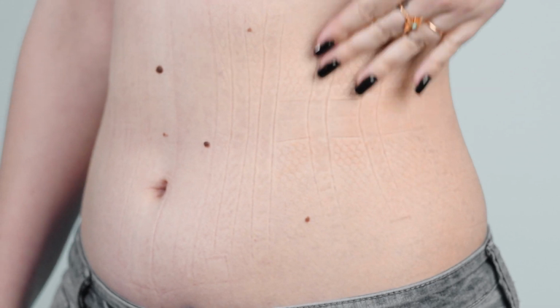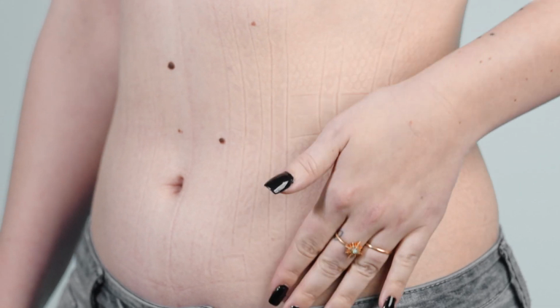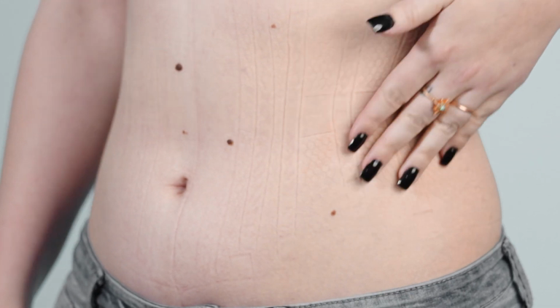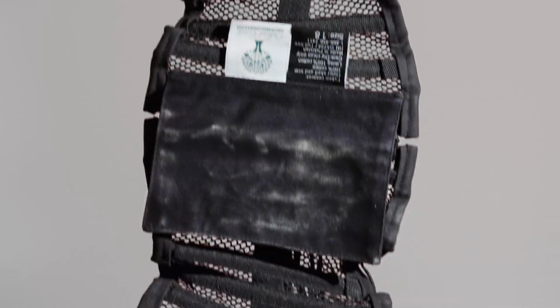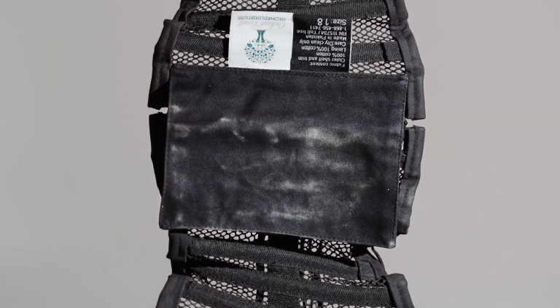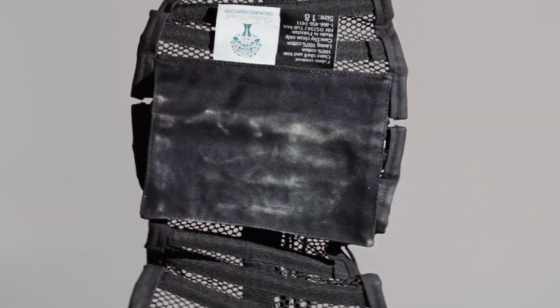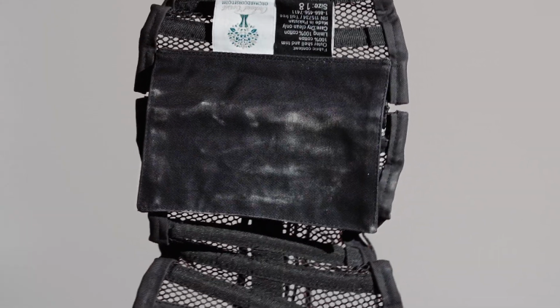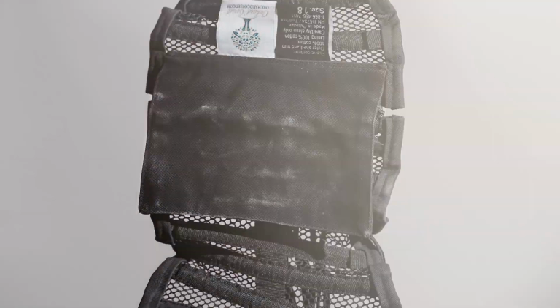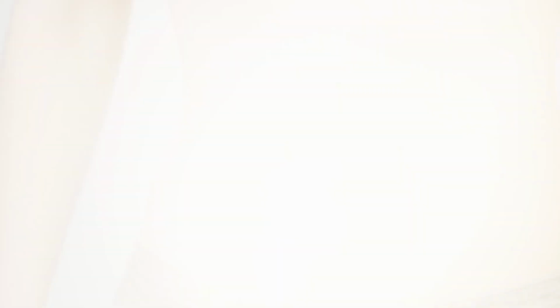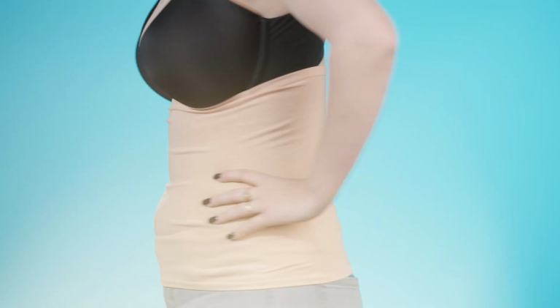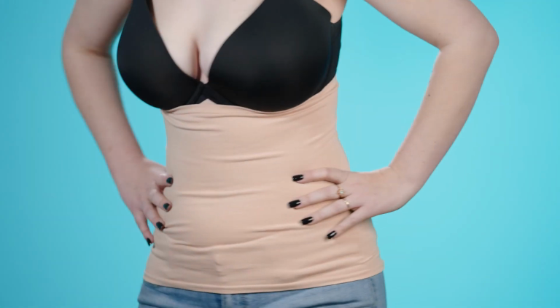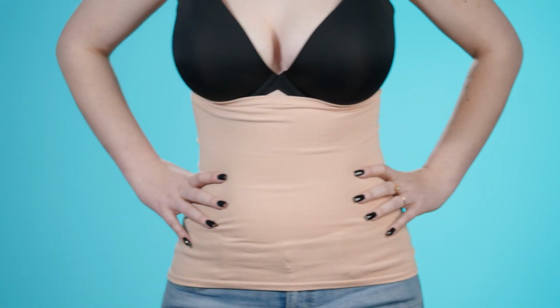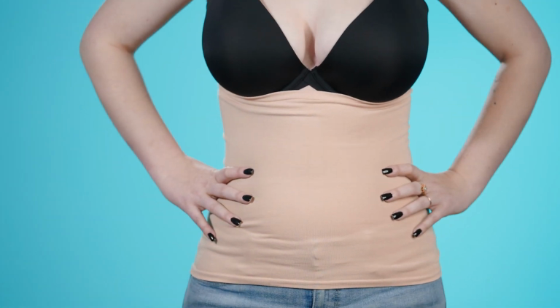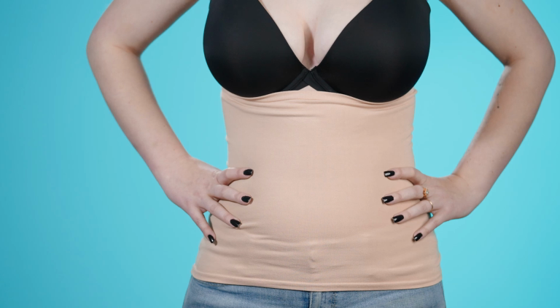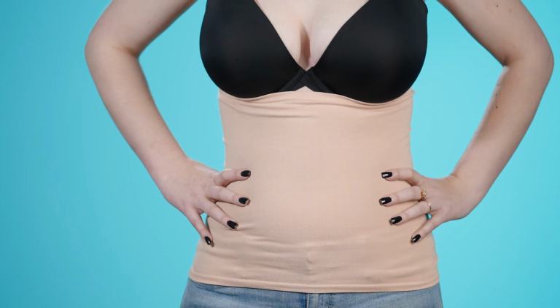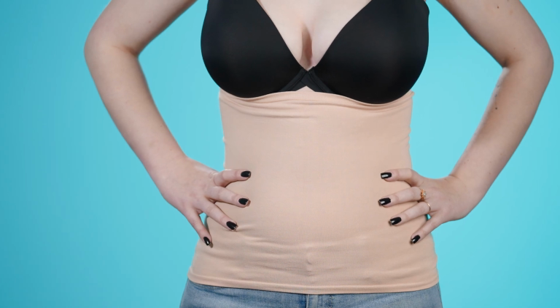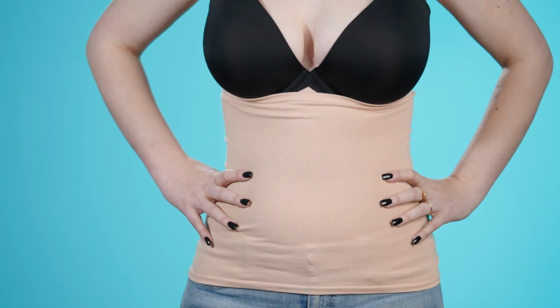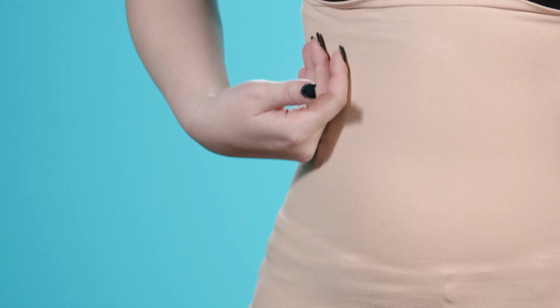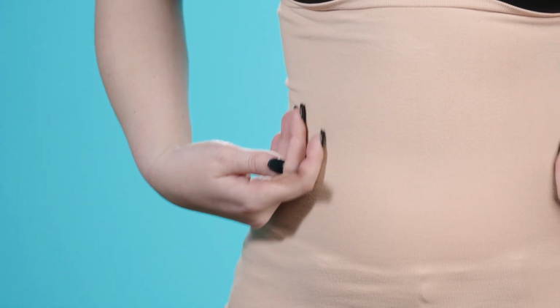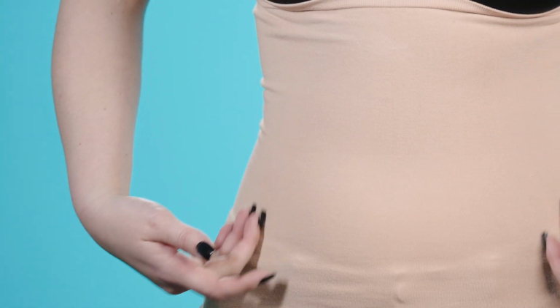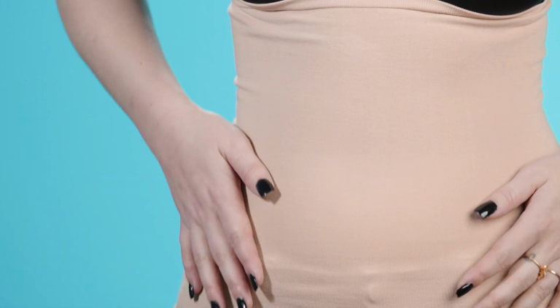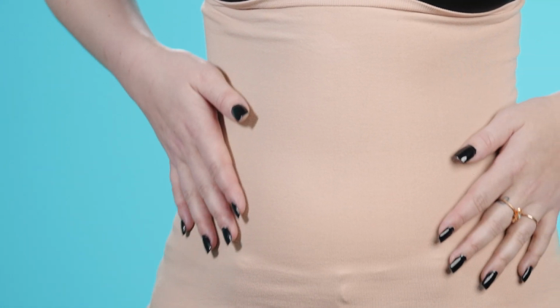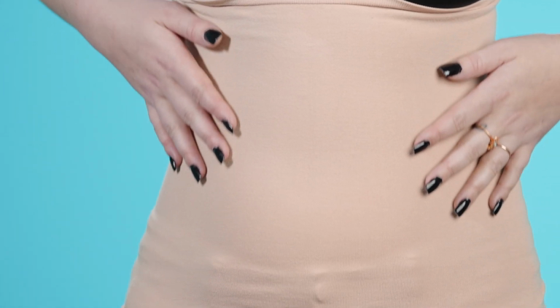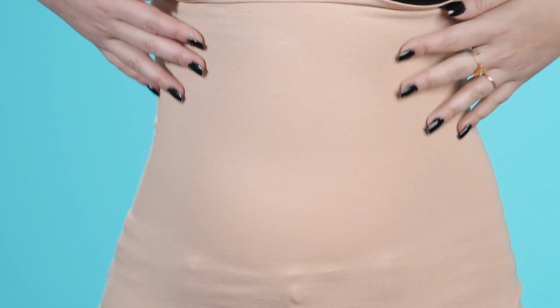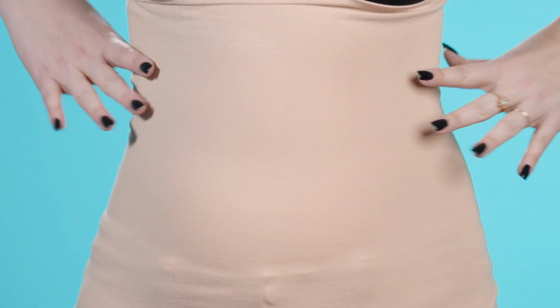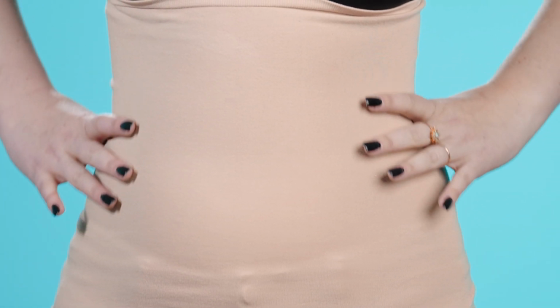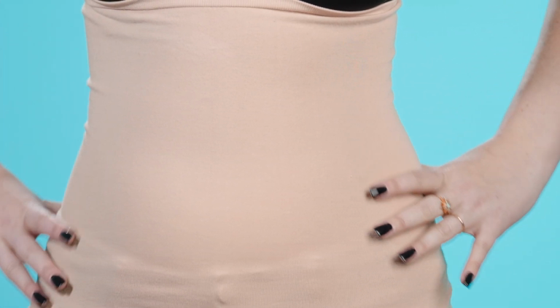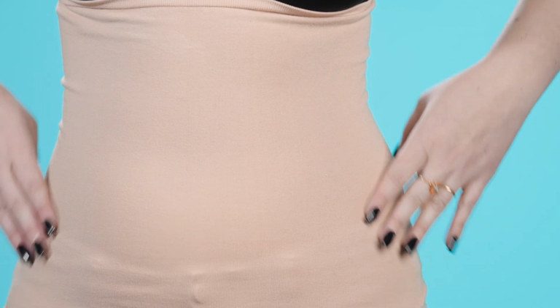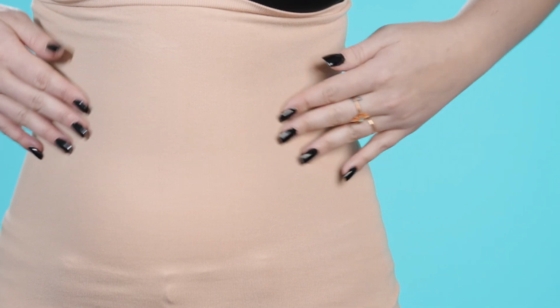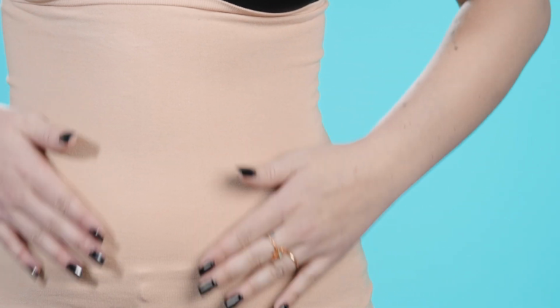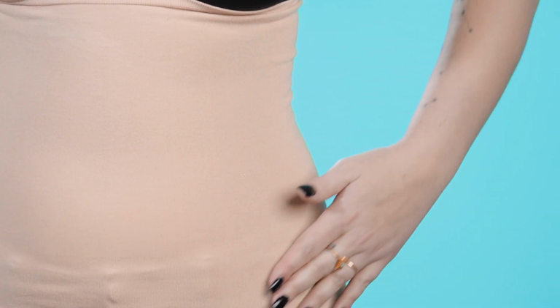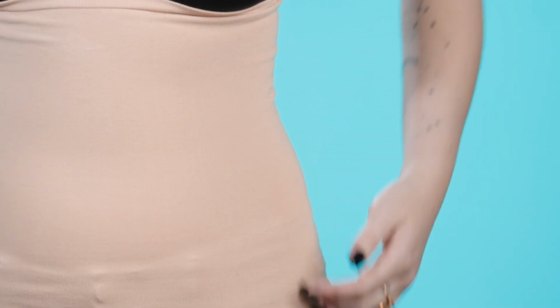This is important because steel bone corsets are not washable. The moisture absorbing properties make the liner very breathable. The bamboo fabric also has natural antibacterial qualities to help keep you fresh for as long as you're laced in.